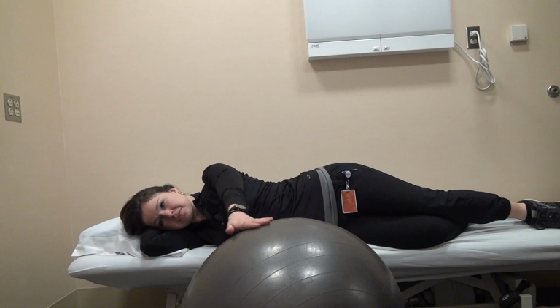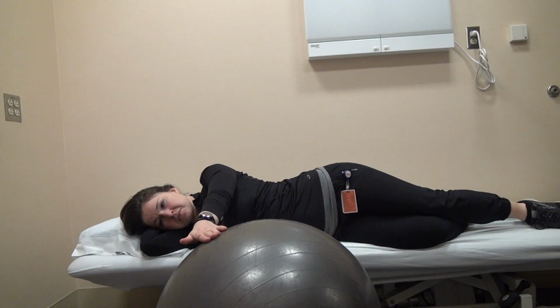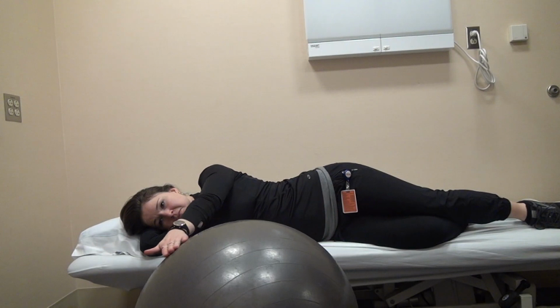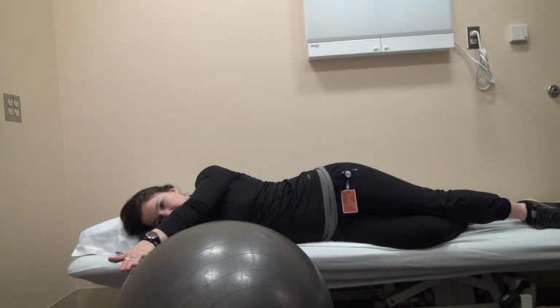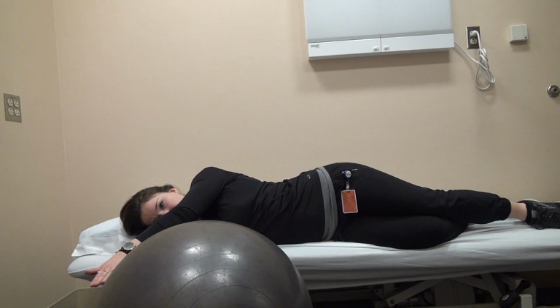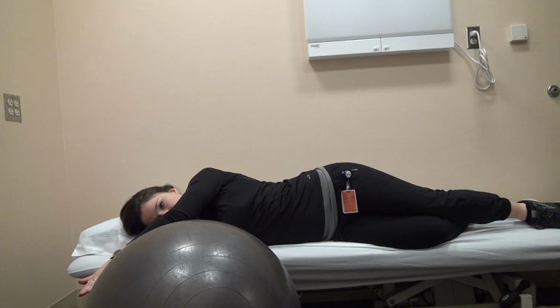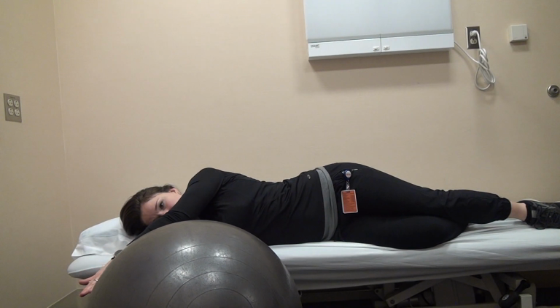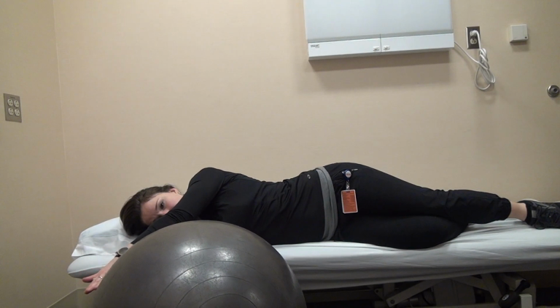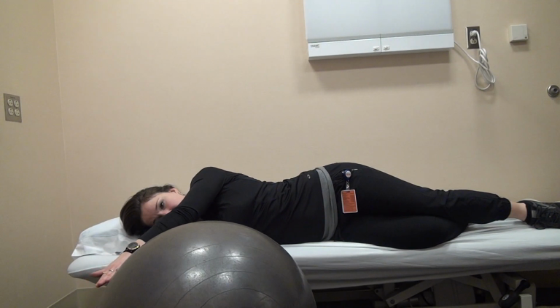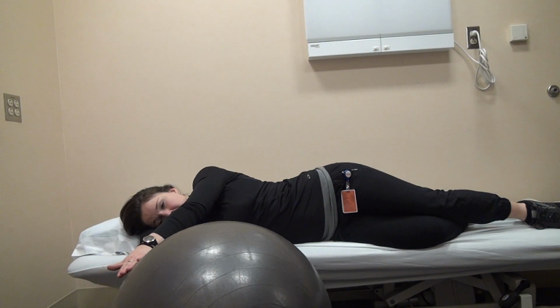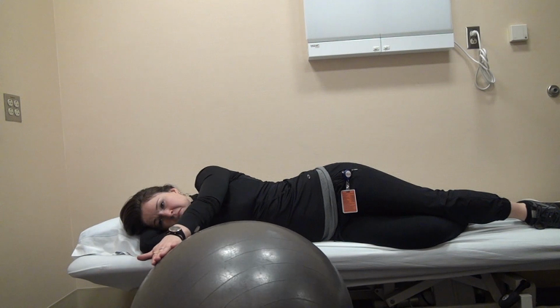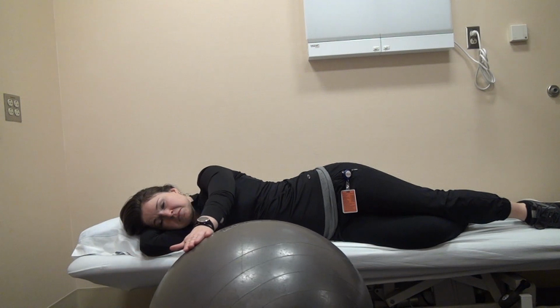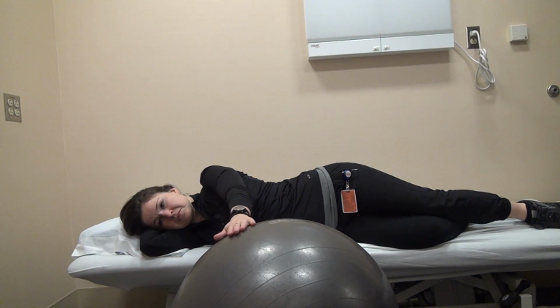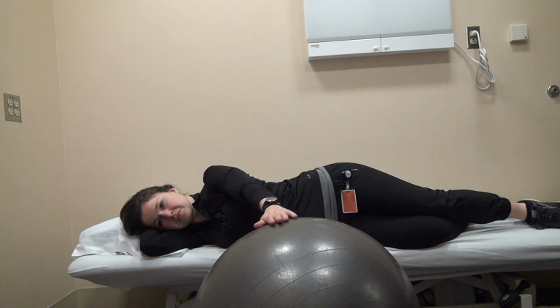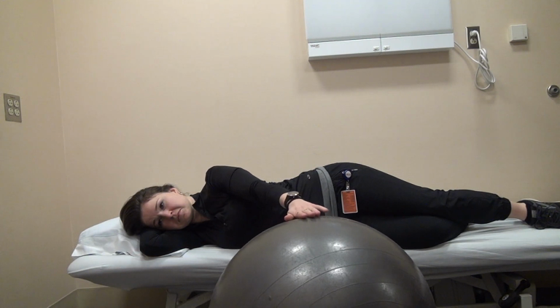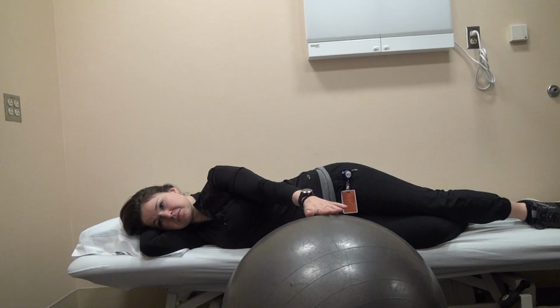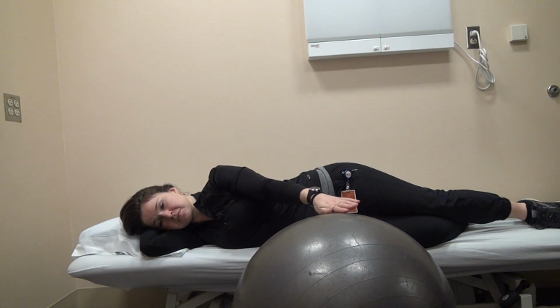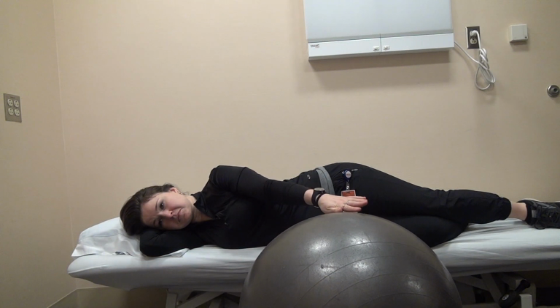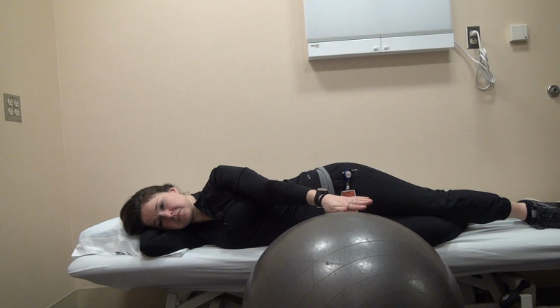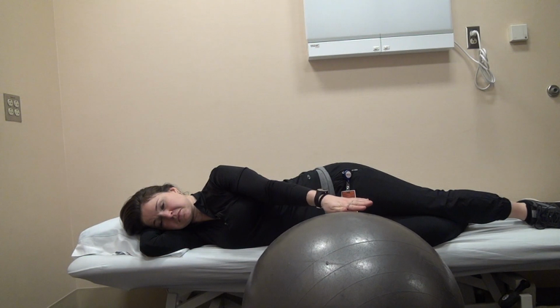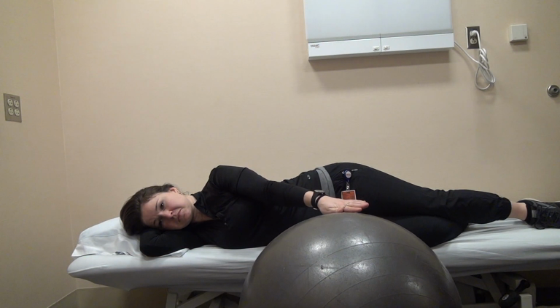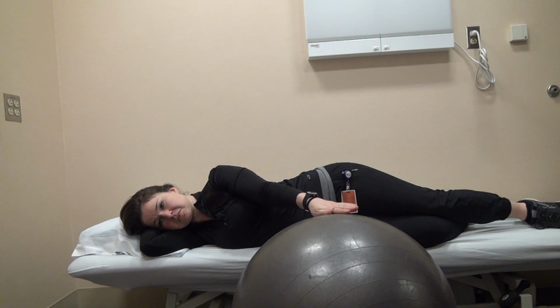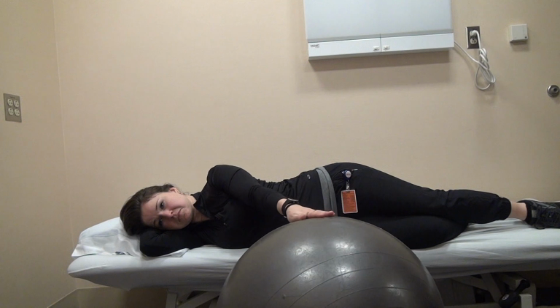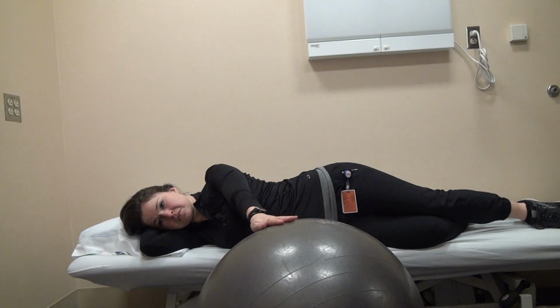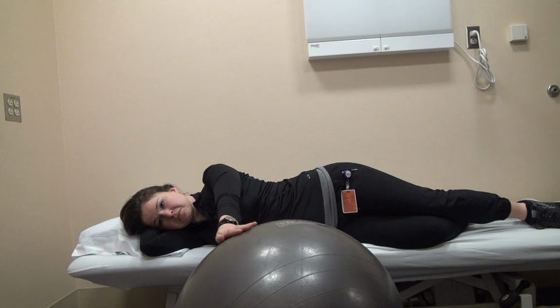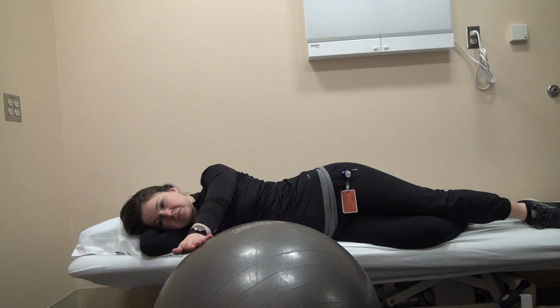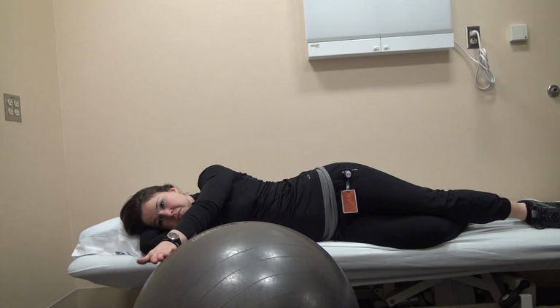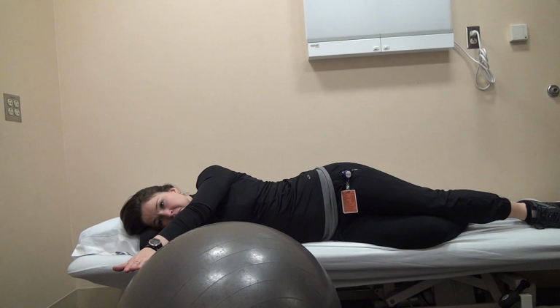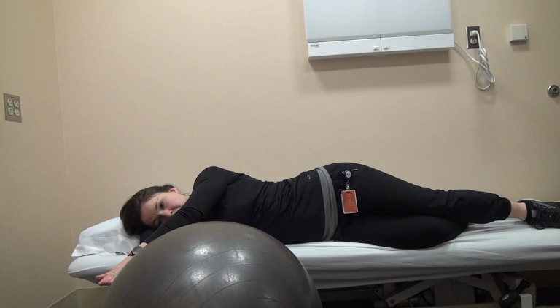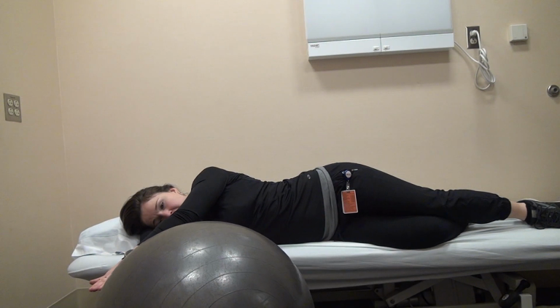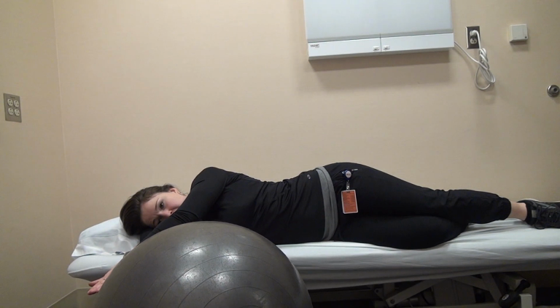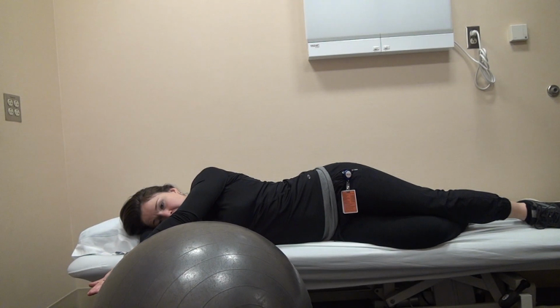This exercise is sideline elevation to 90 degrees. The arms stay straight, and the hand is pressing down onto a box or onto a ball.